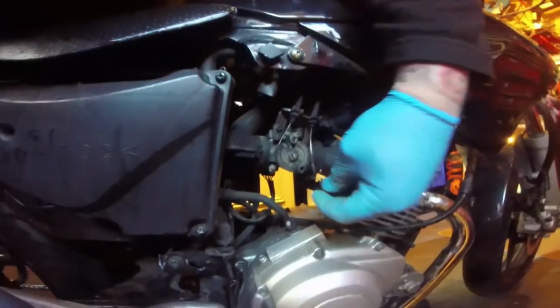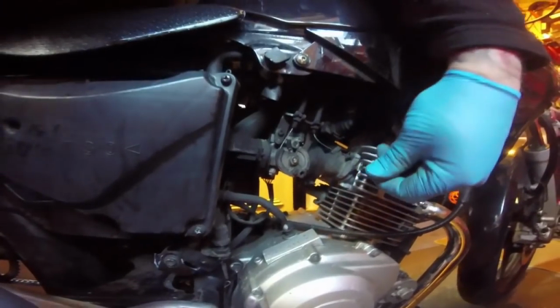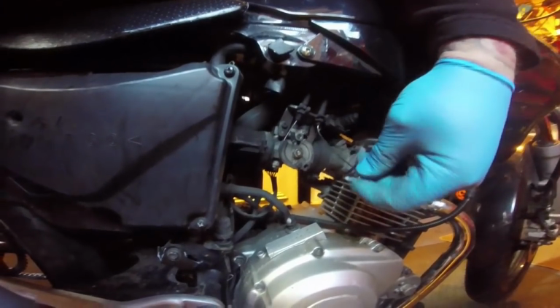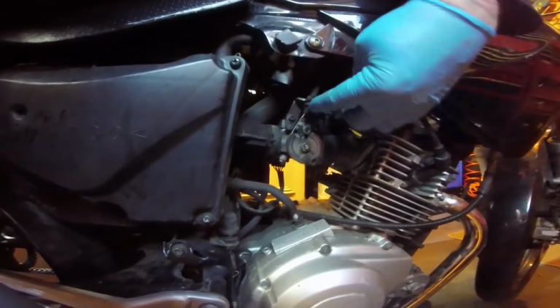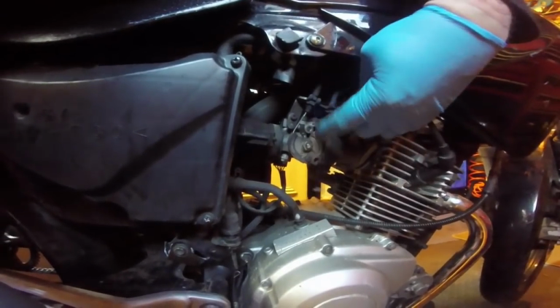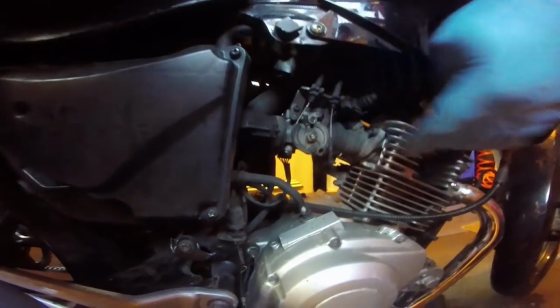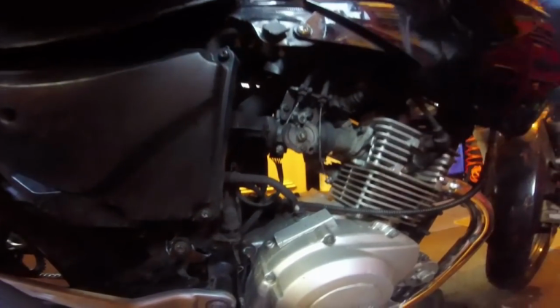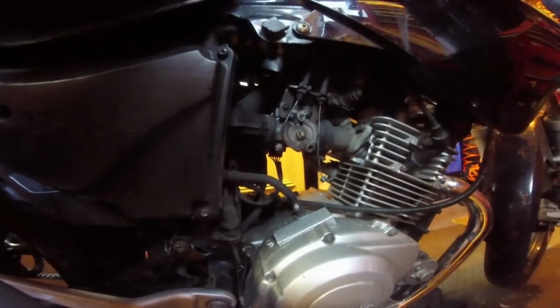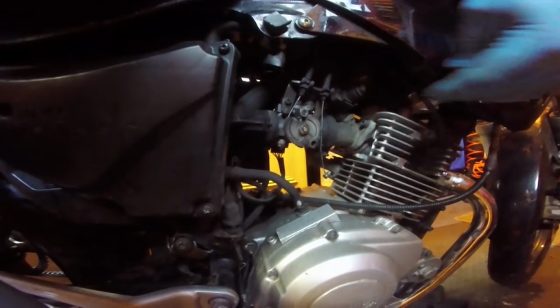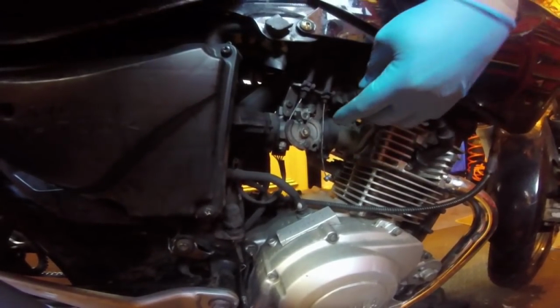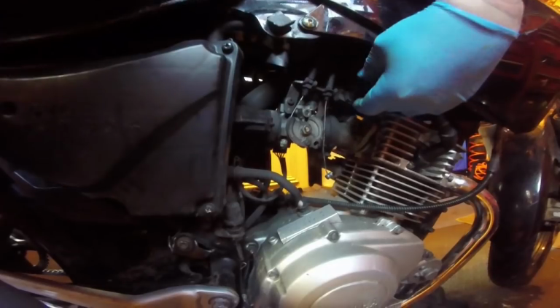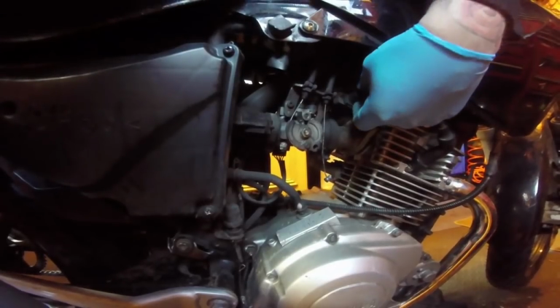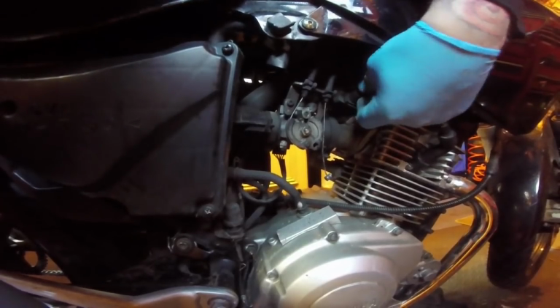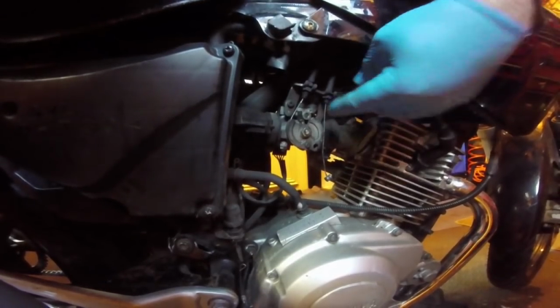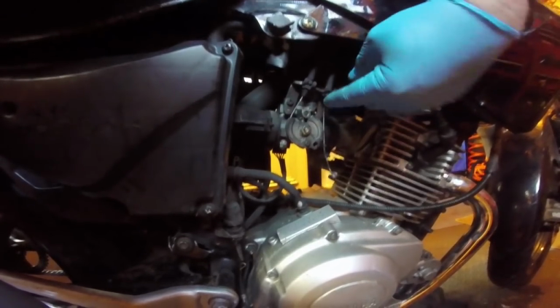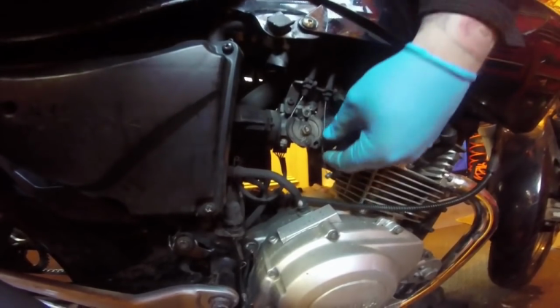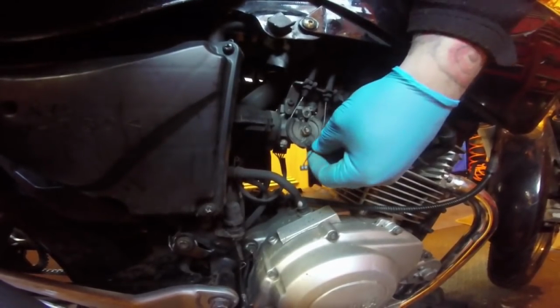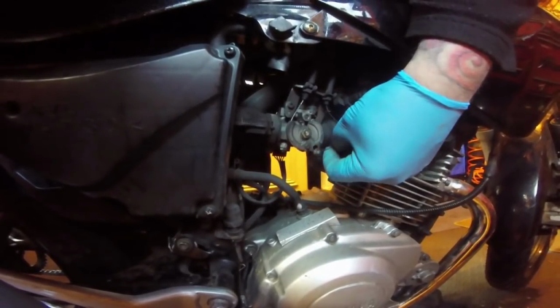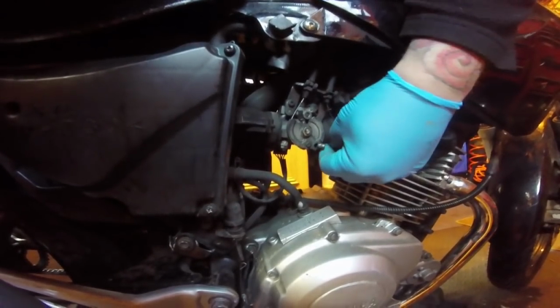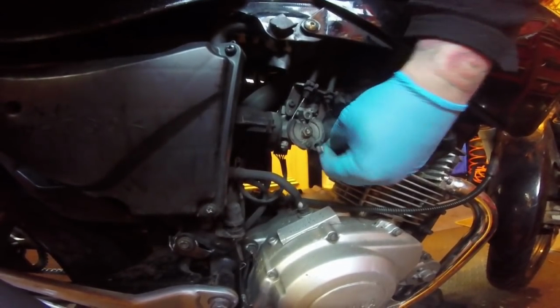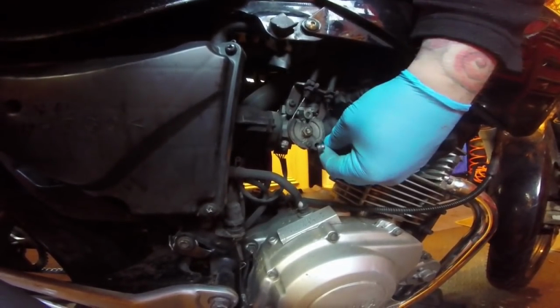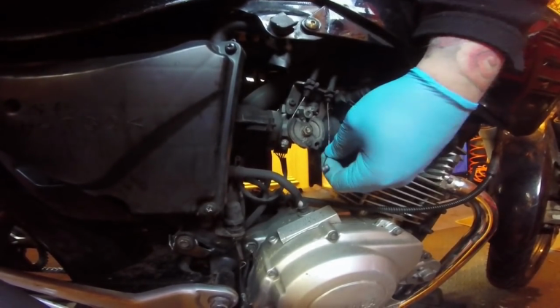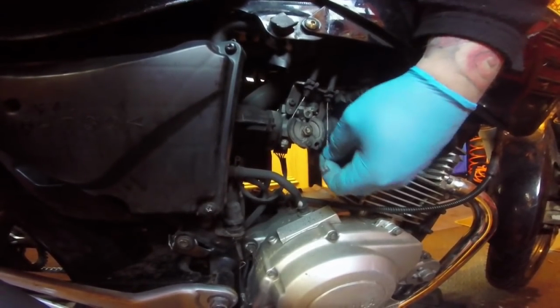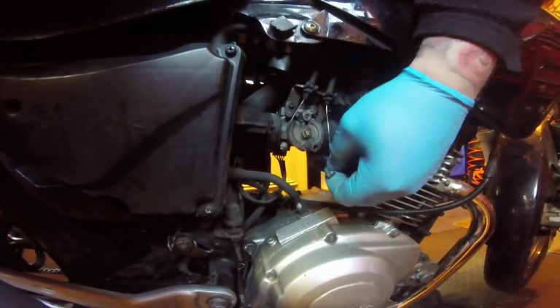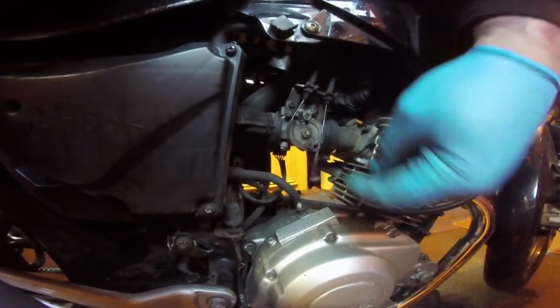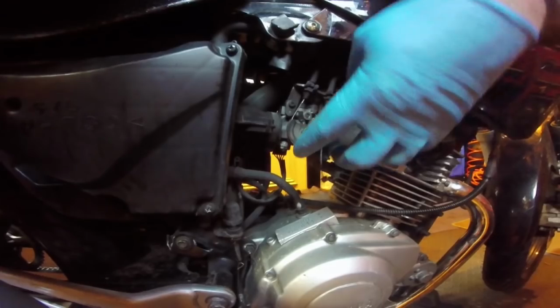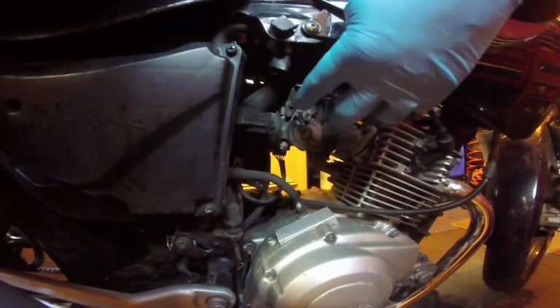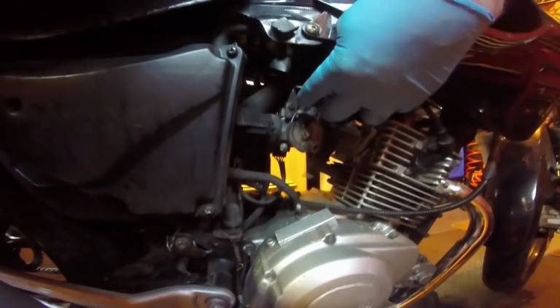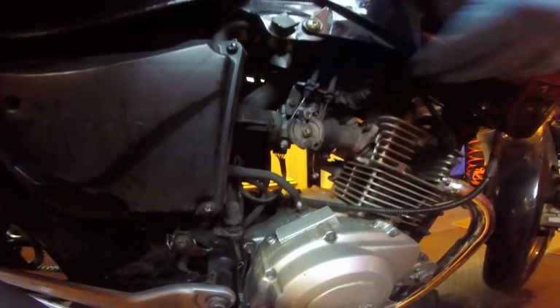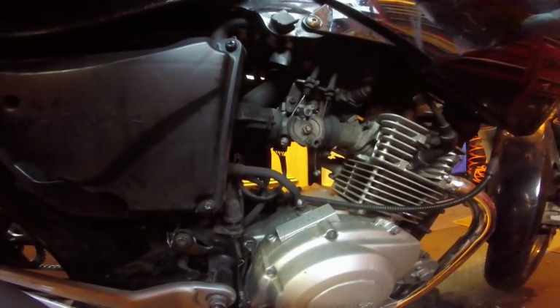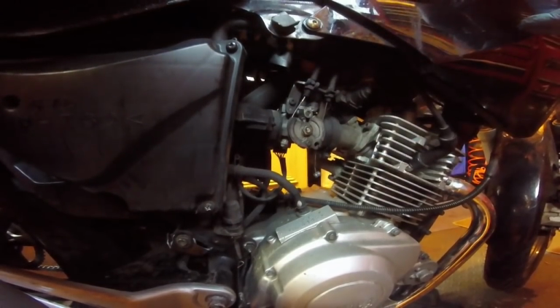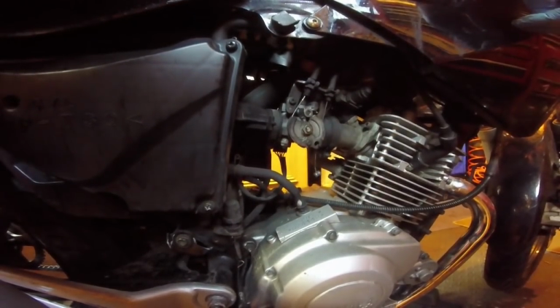The throttle cable is a twin one, so it needs replacing. This is an injection model so it takes two — one up, one down. I'm replacing both; you get them in a pack.